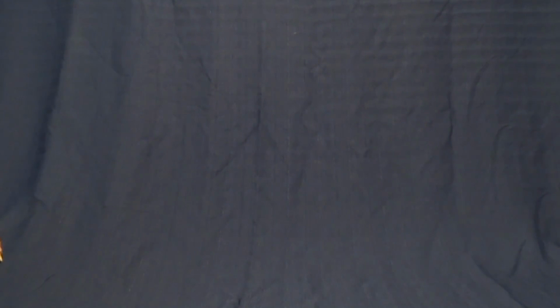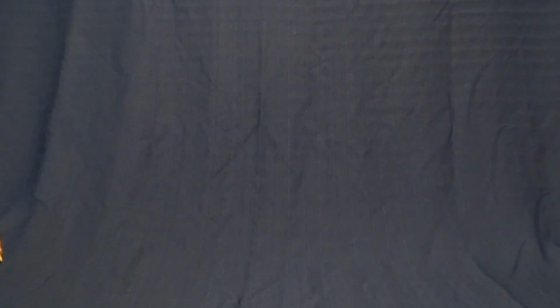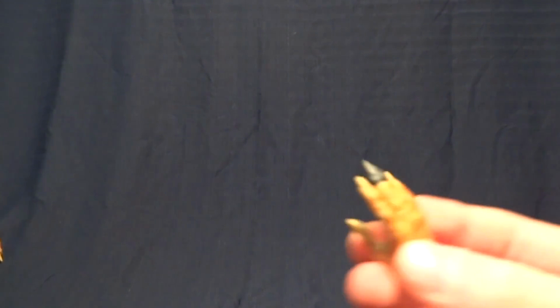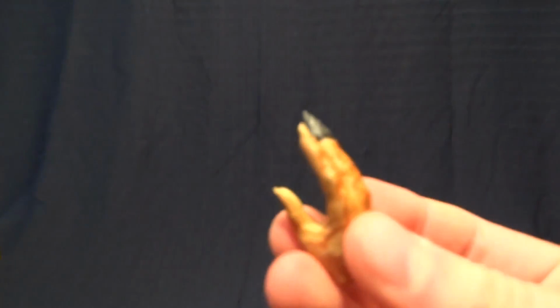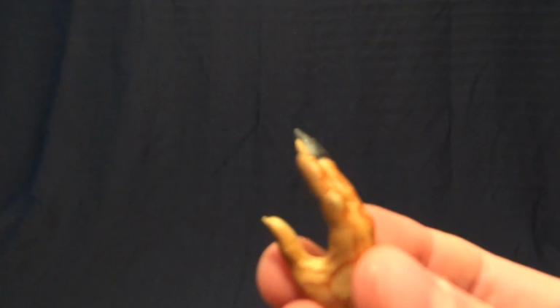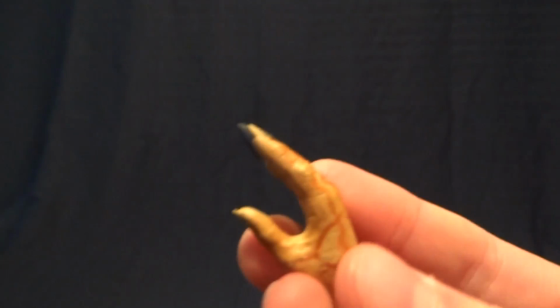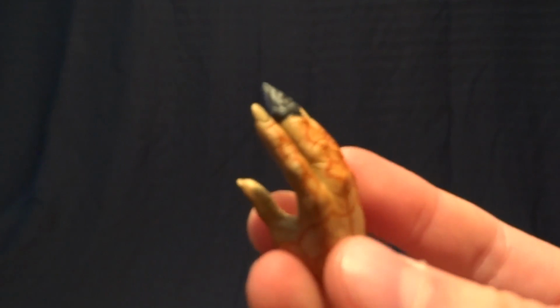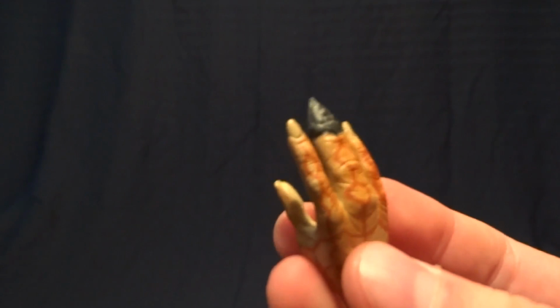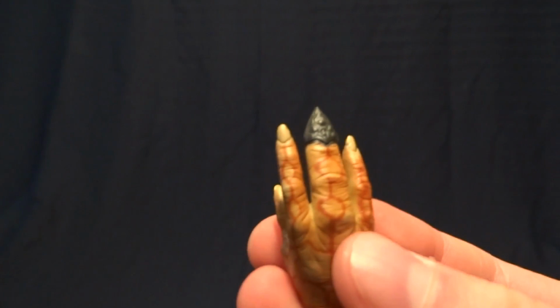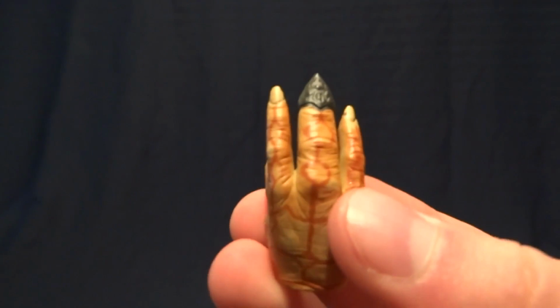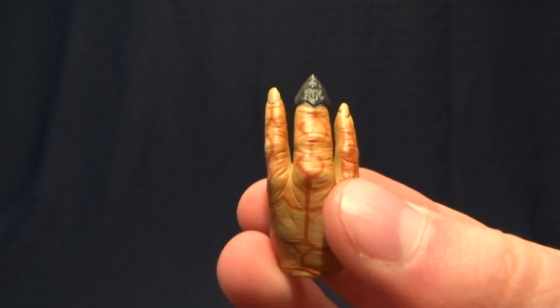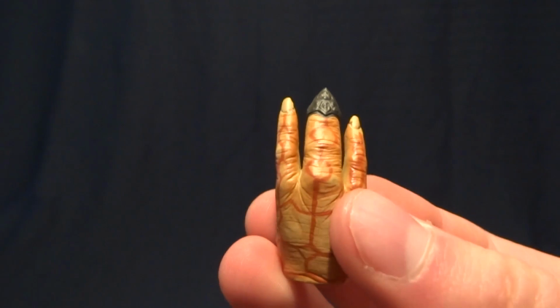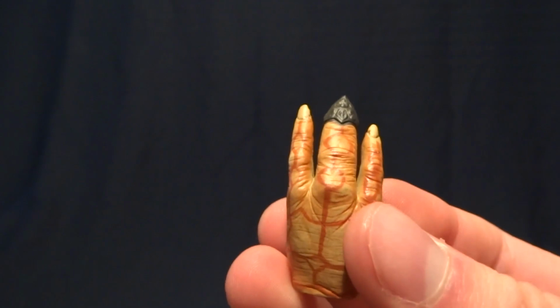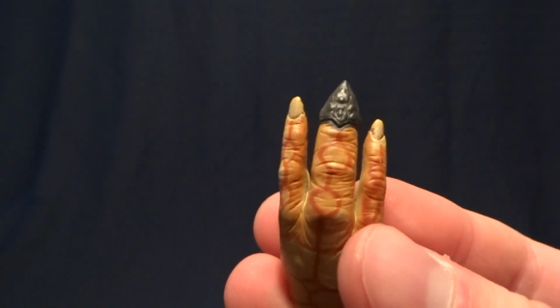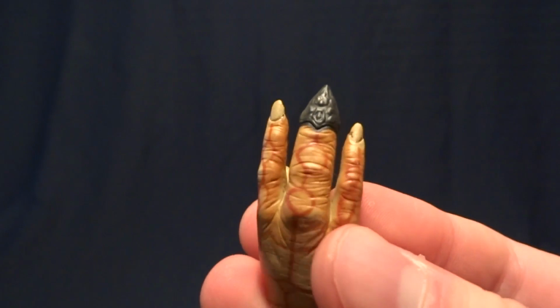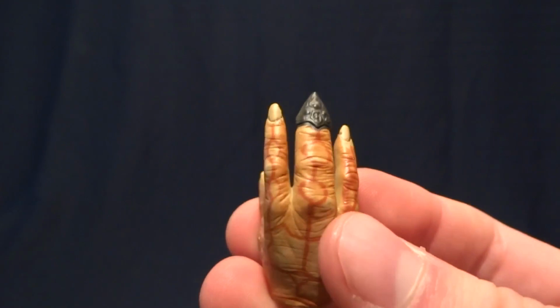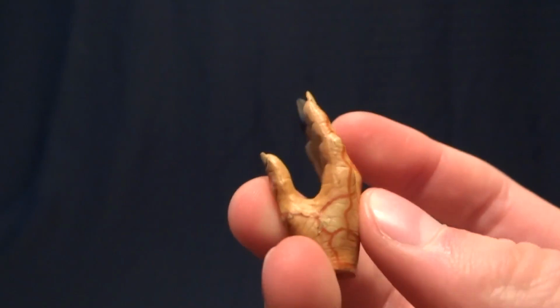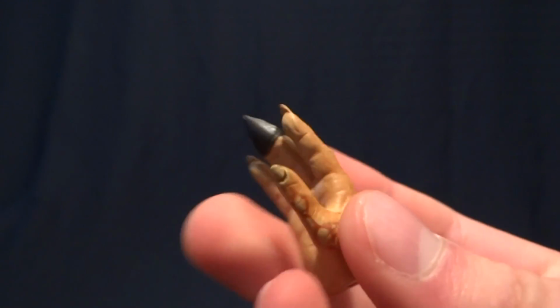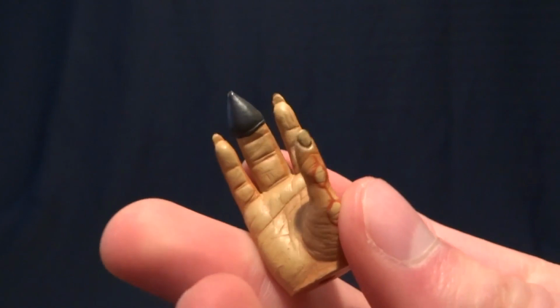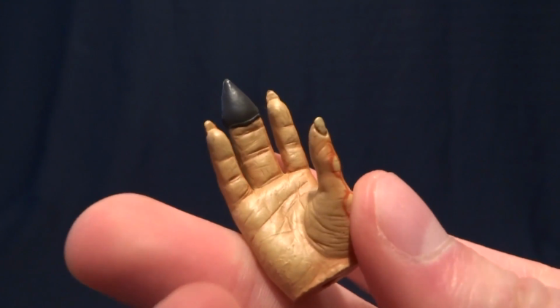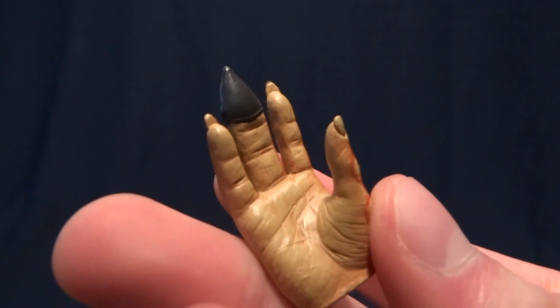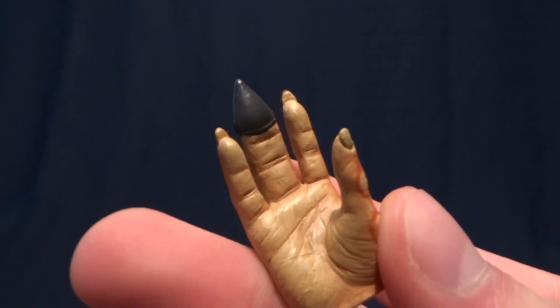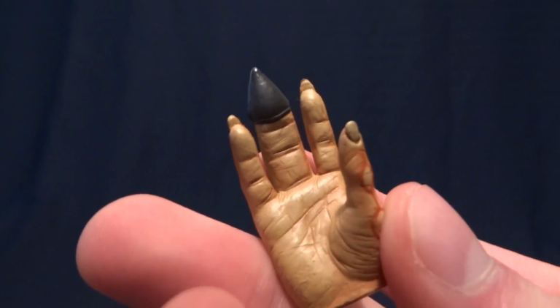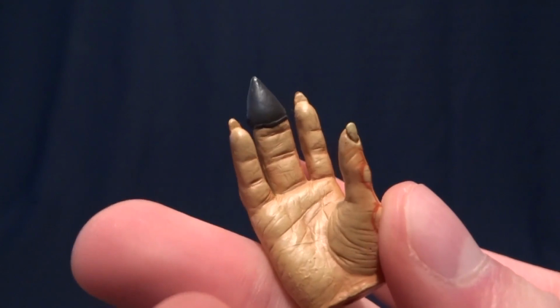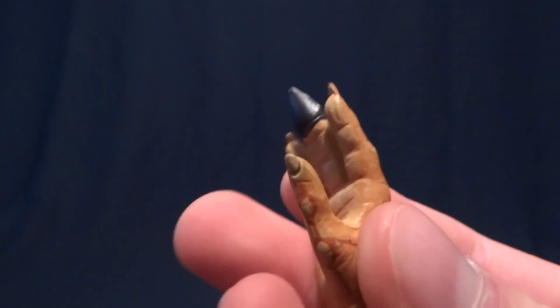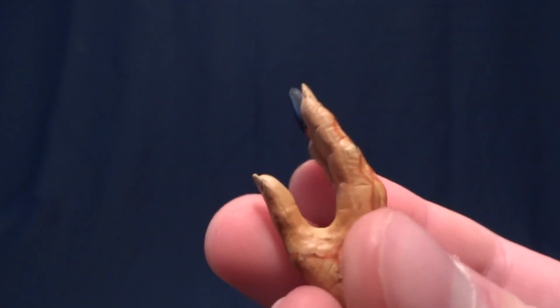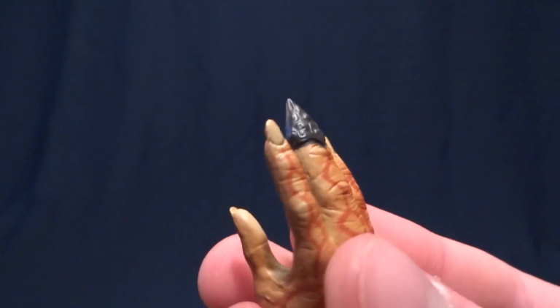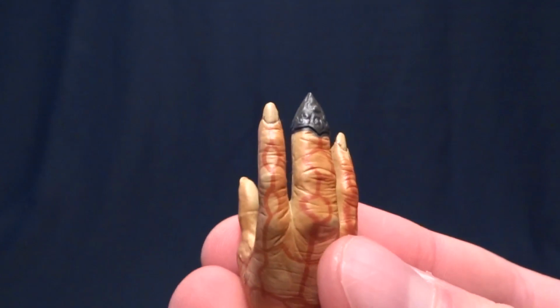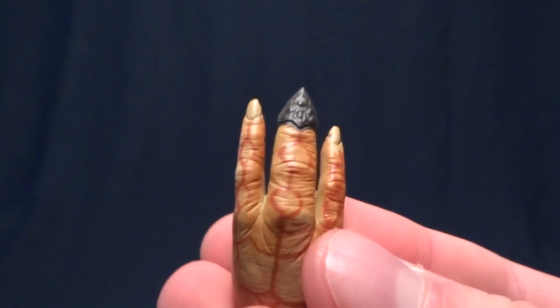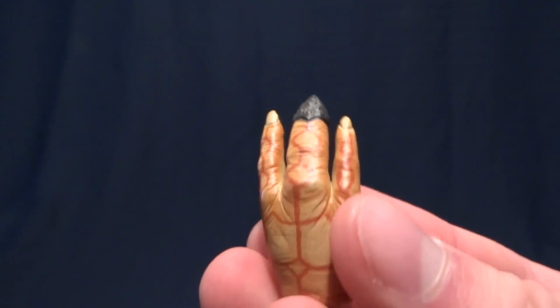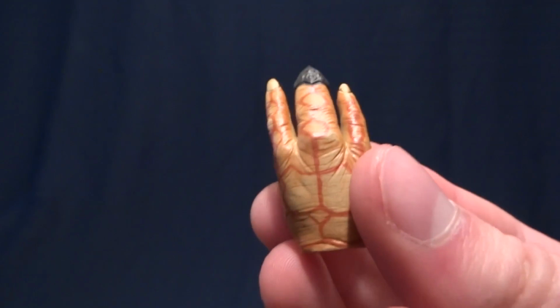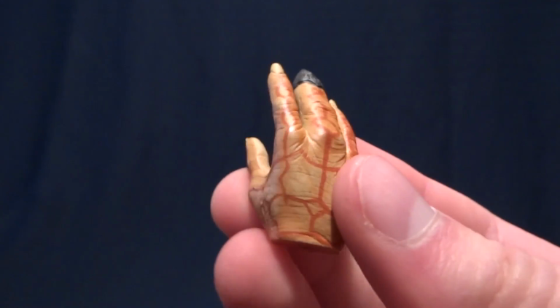He also comes with two open hands — these are the ones that come on him in the packaging. While we've got a close look at them, just a really amazing detail on these, especially for an older figure.